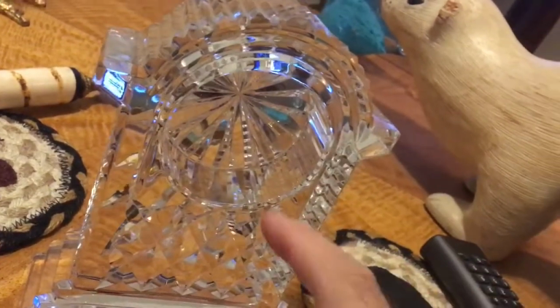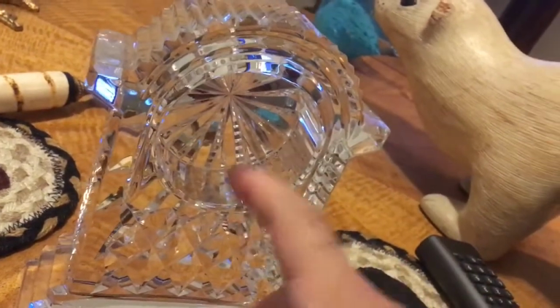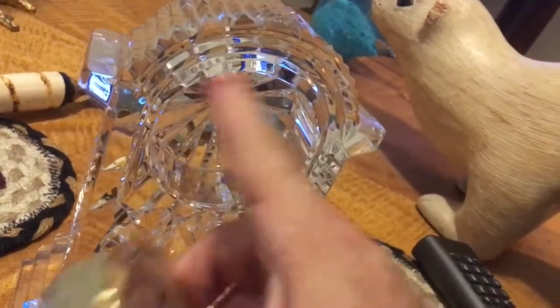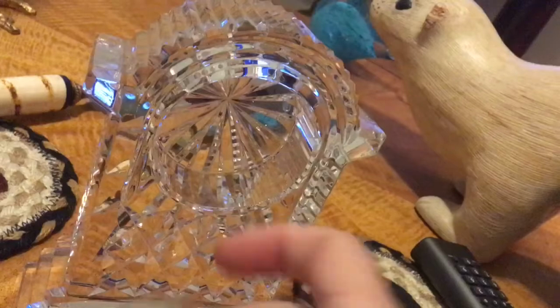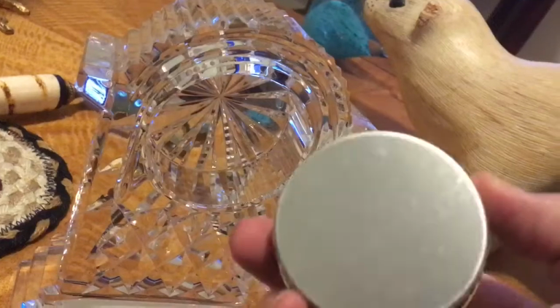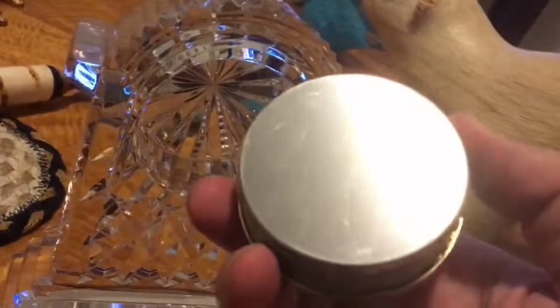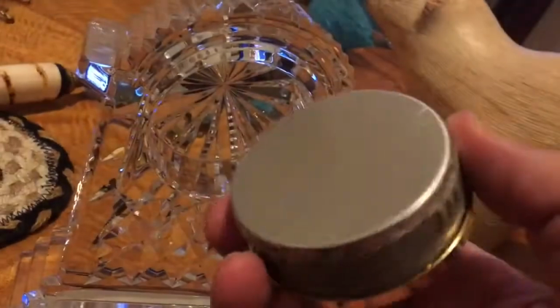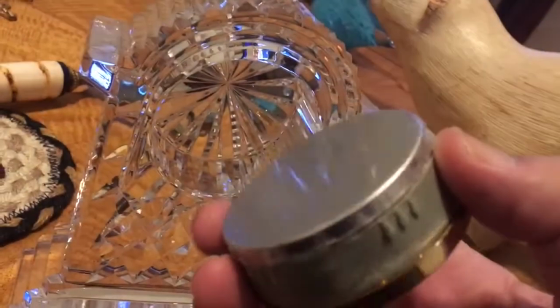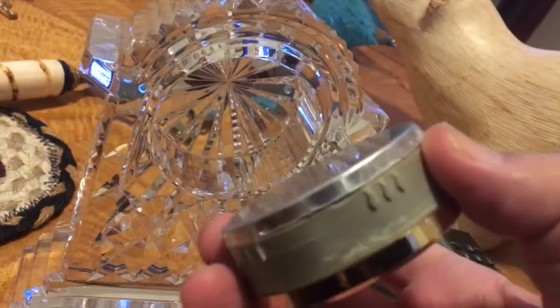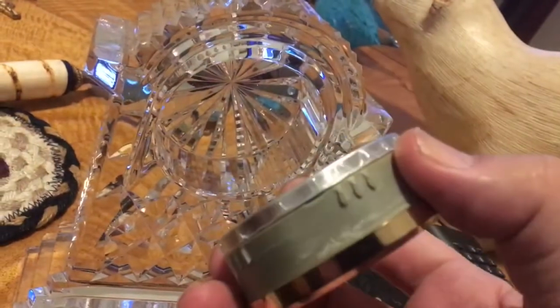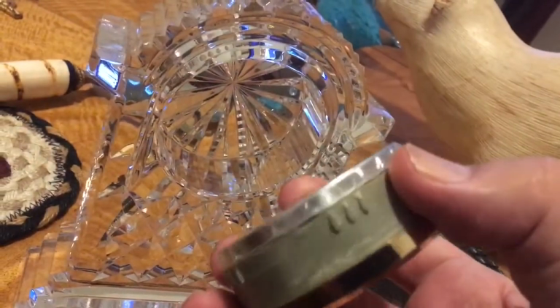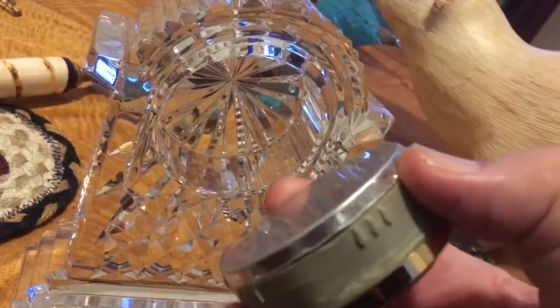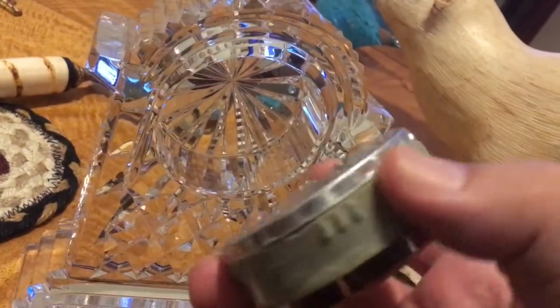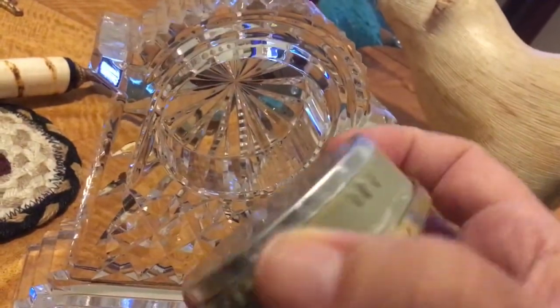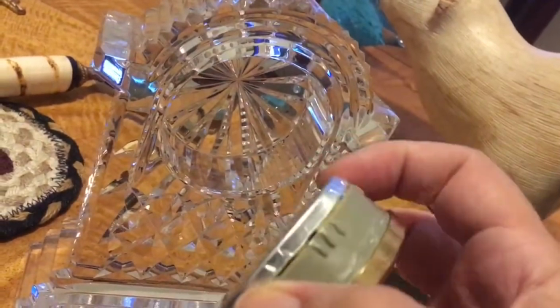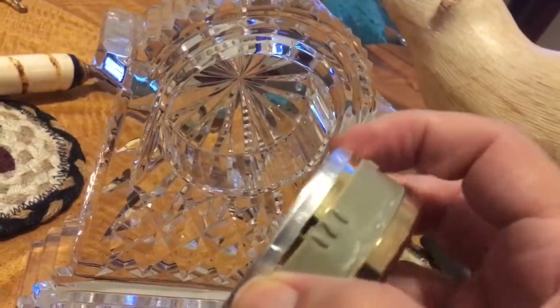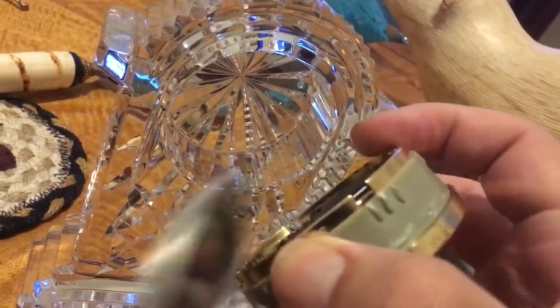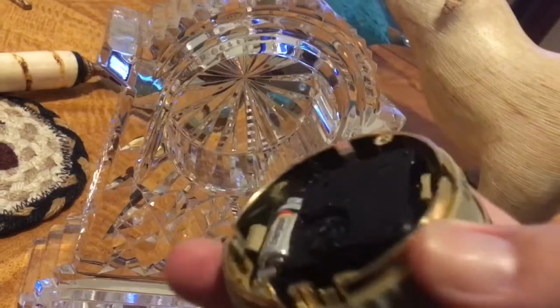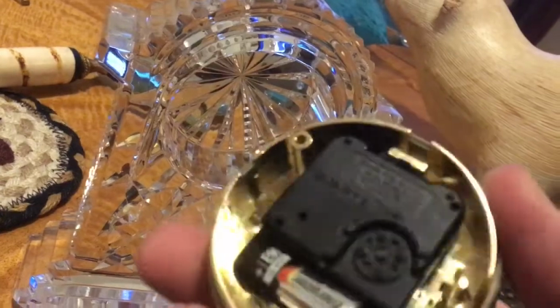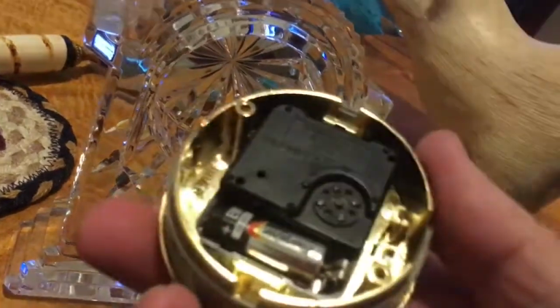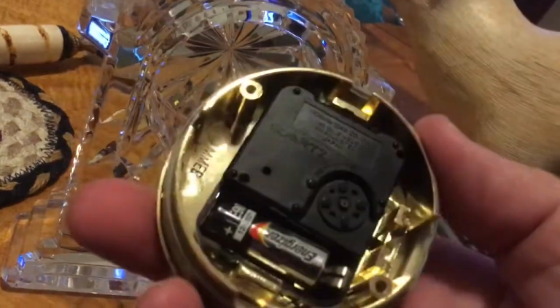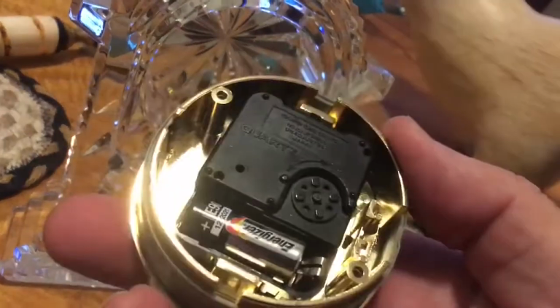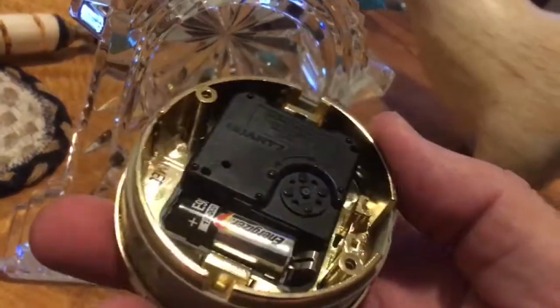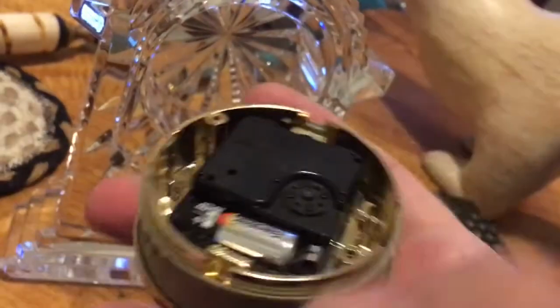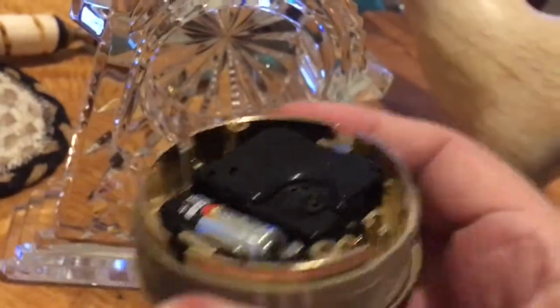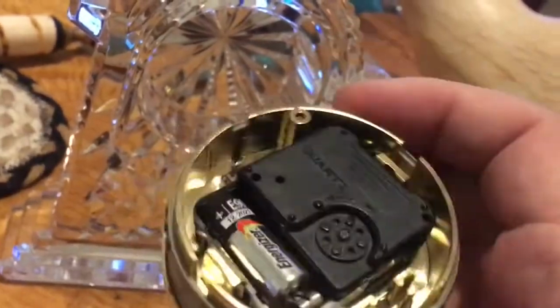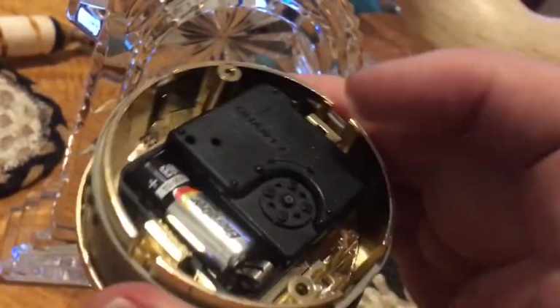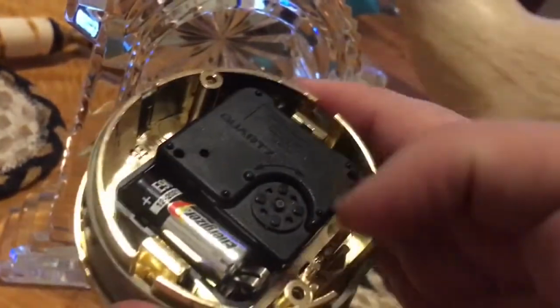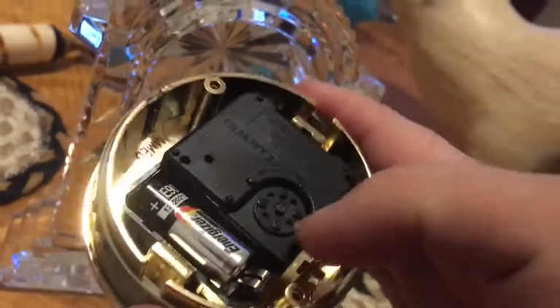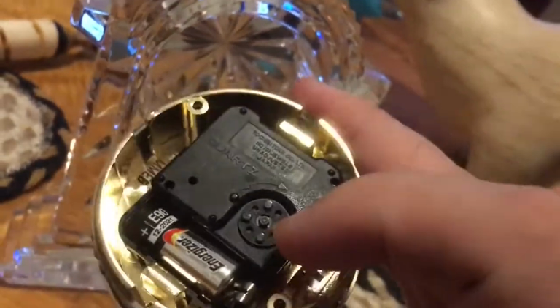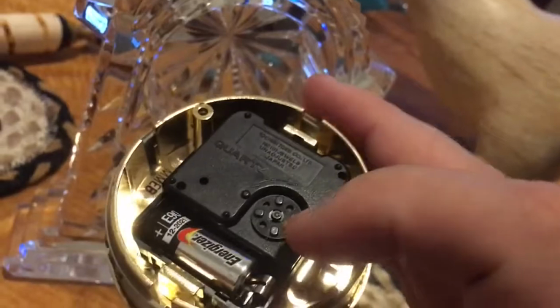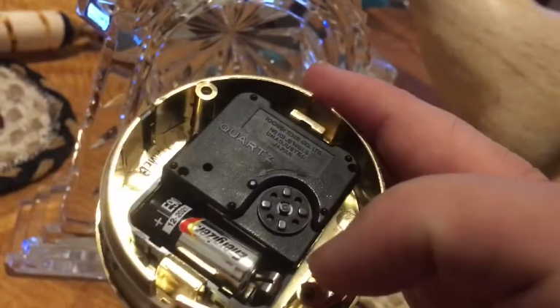So here the clock's removed and here we have the clock. There's always a backing on the clock. You take the back off and here is the clock setting.